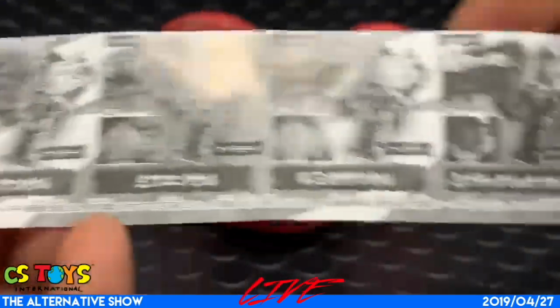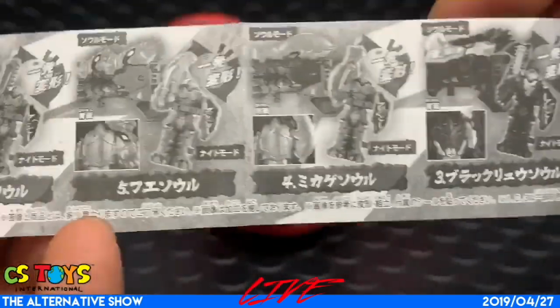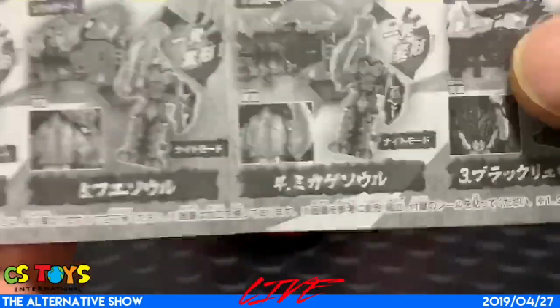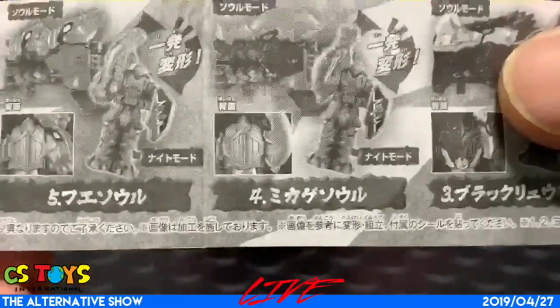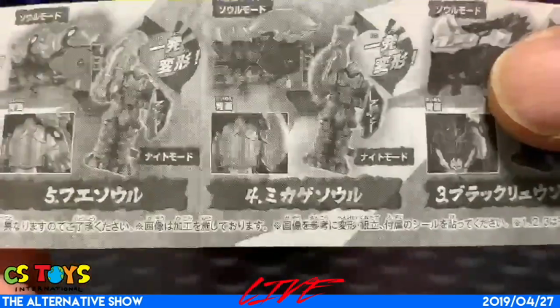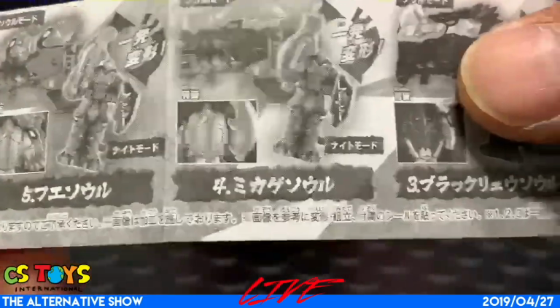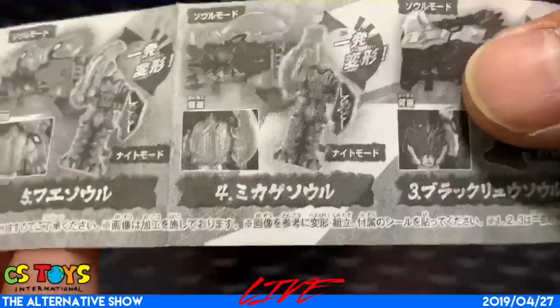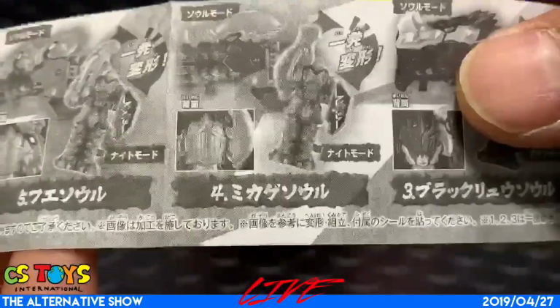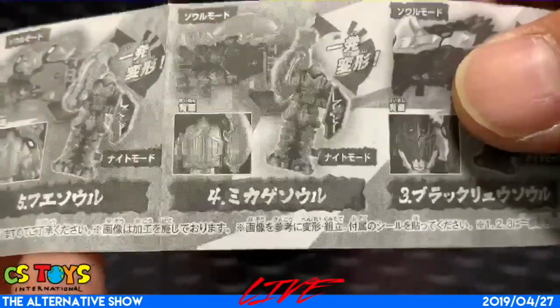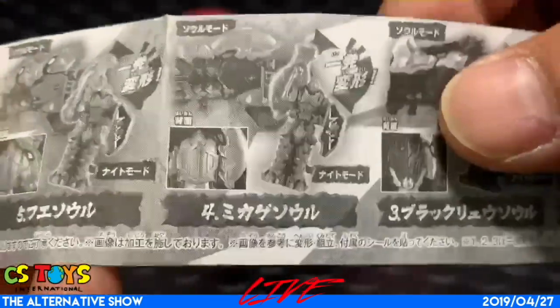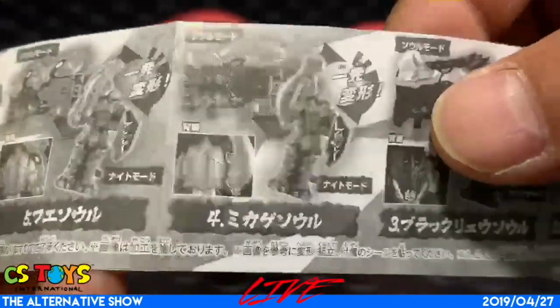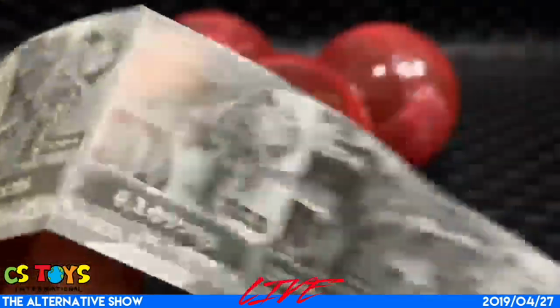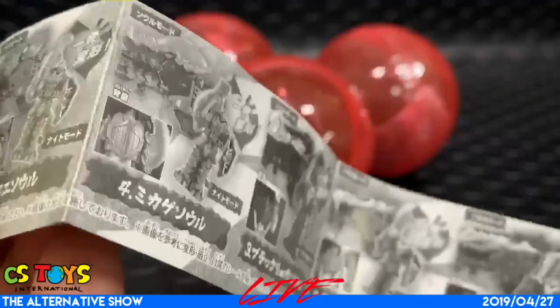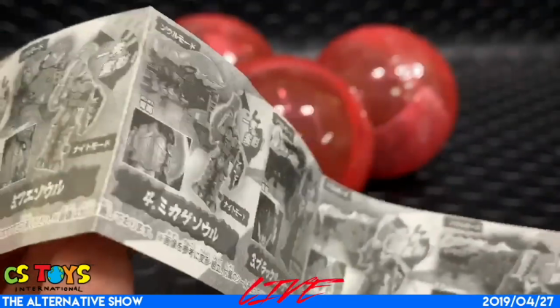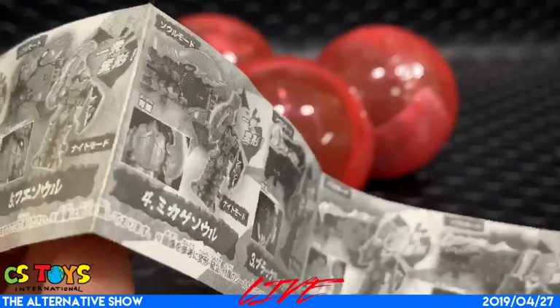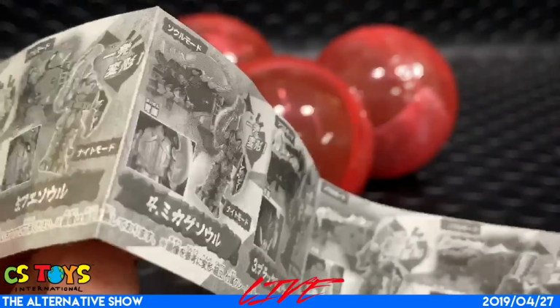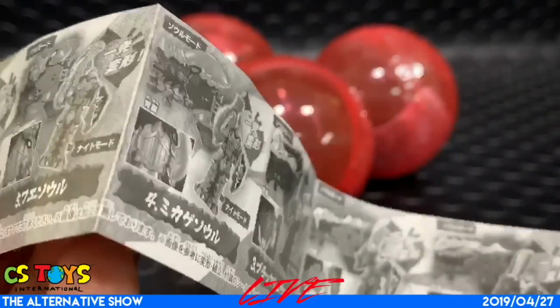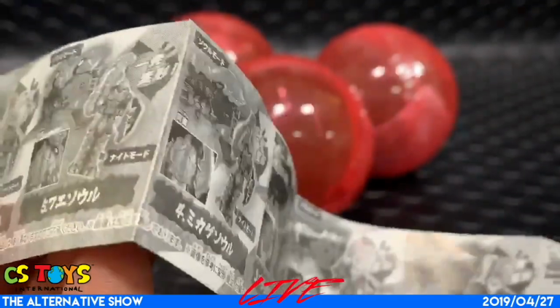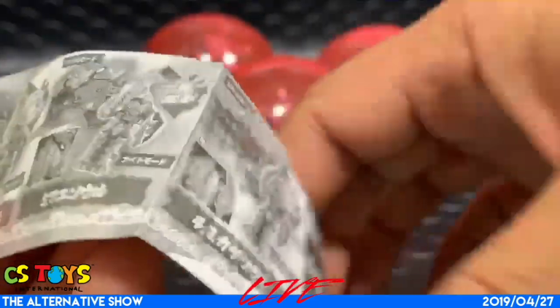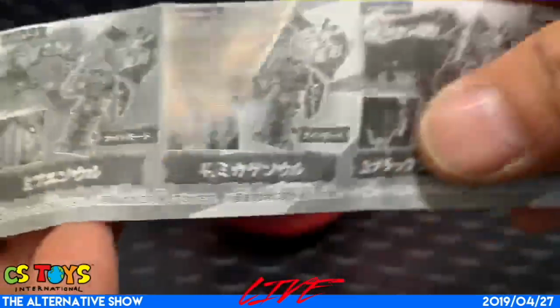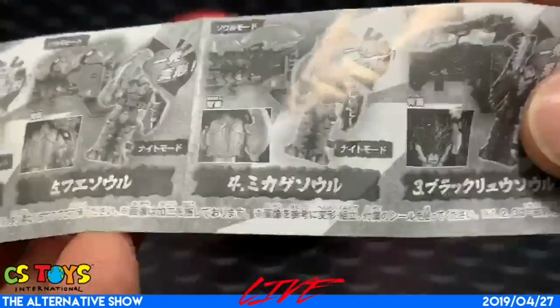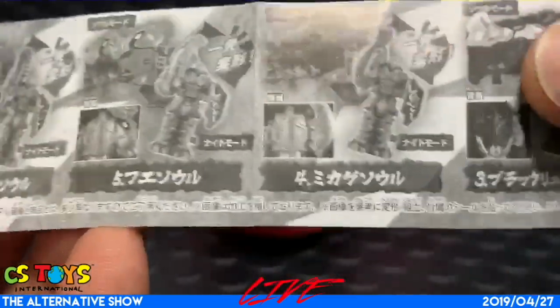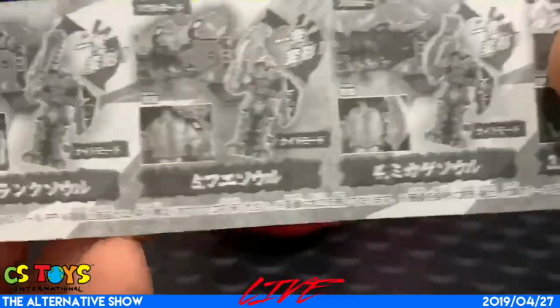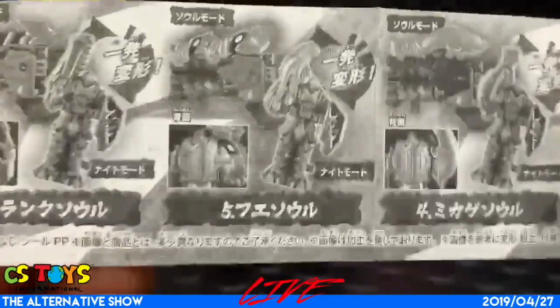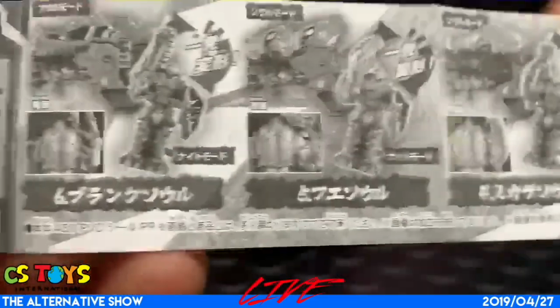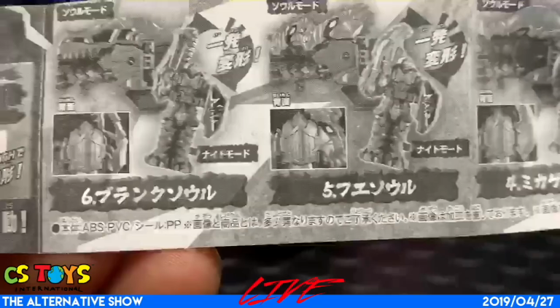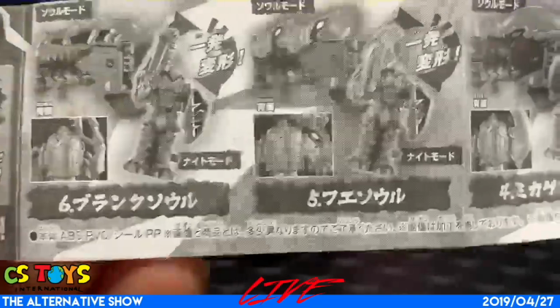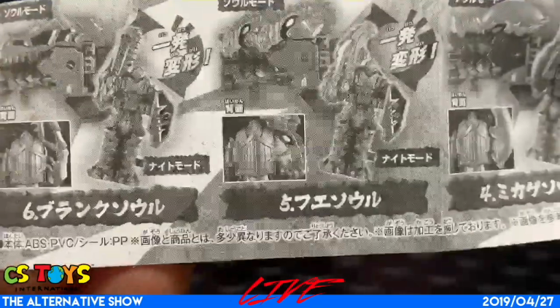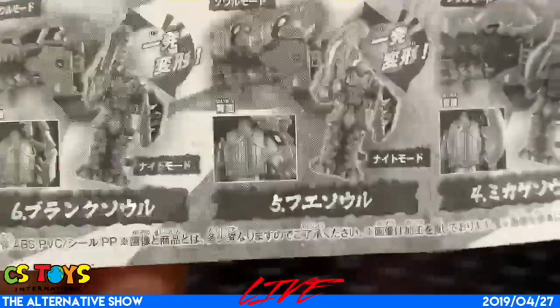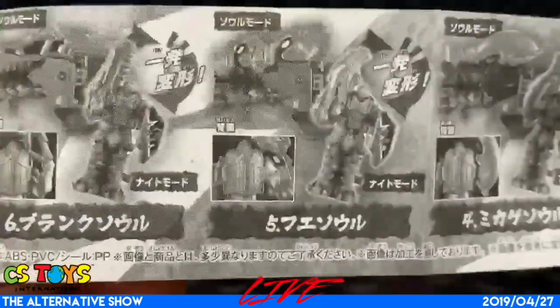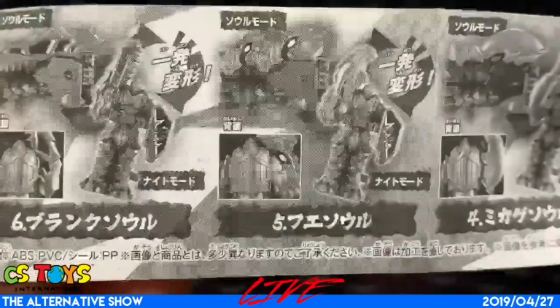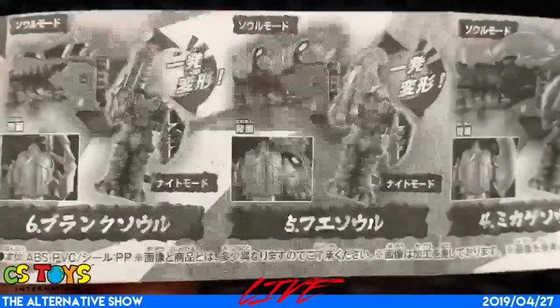The Migakesoul is already included in DX versions, so I believe you already have it. How about number five — the Fue Soul?